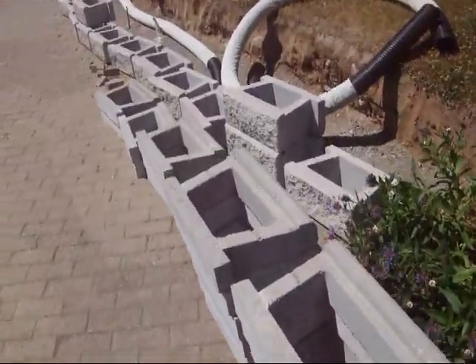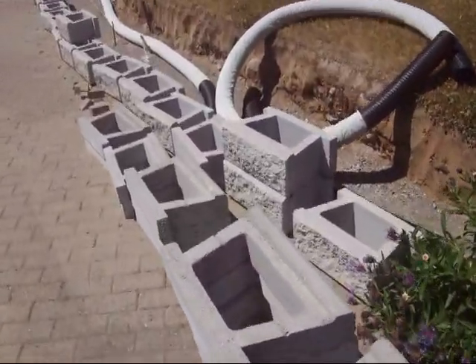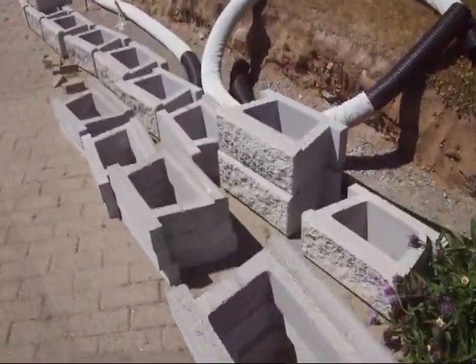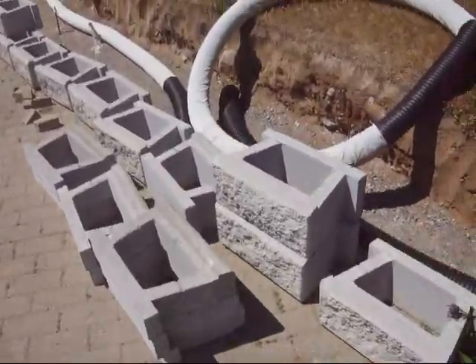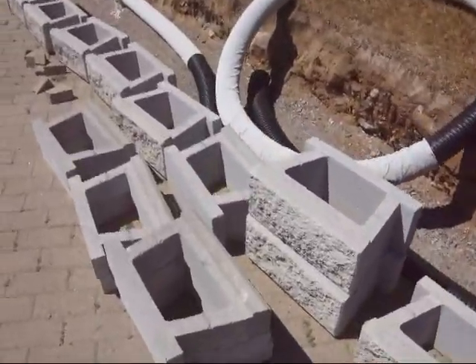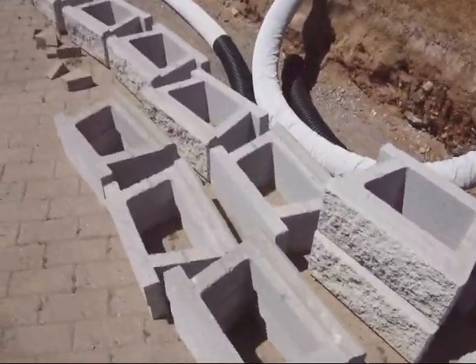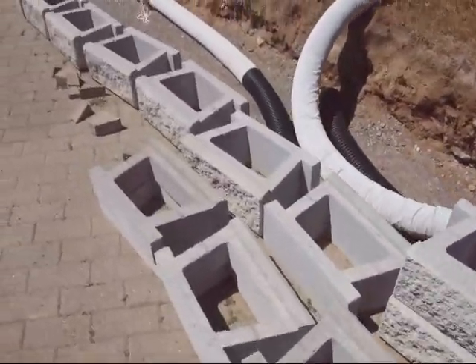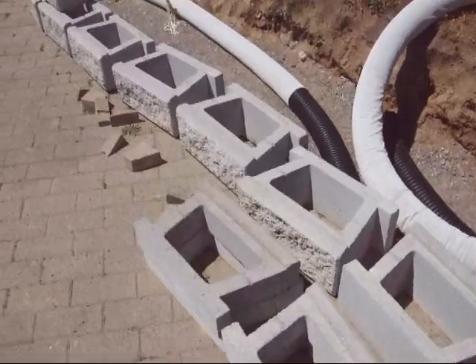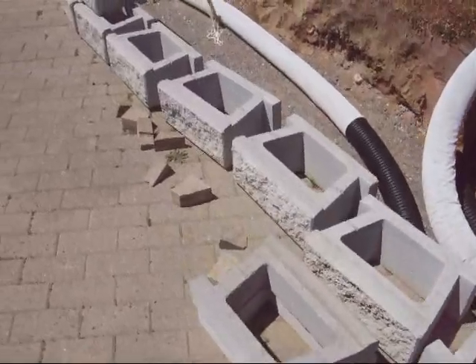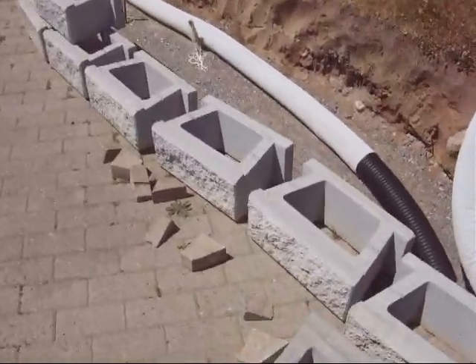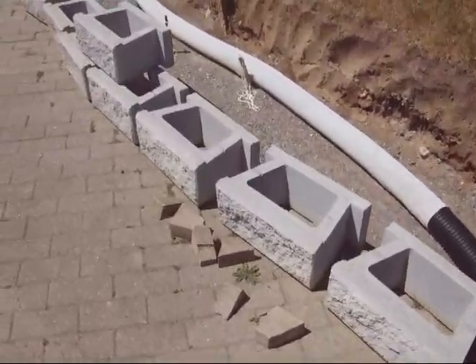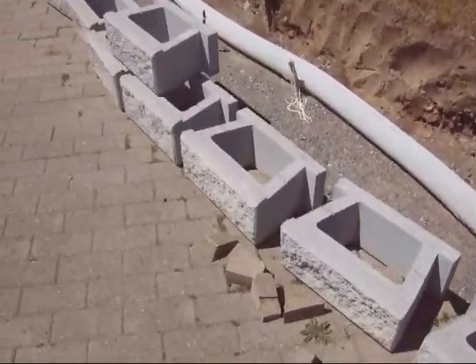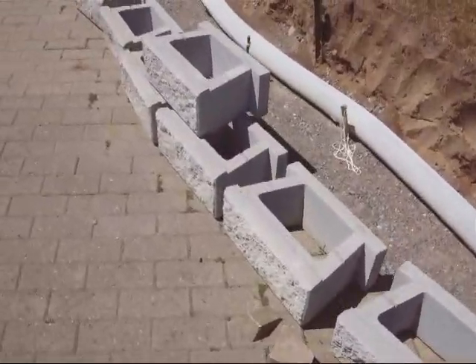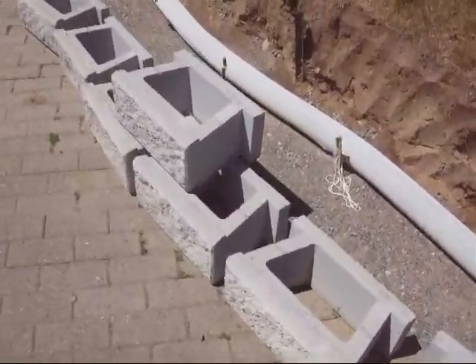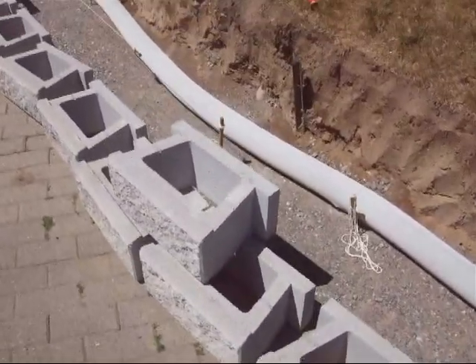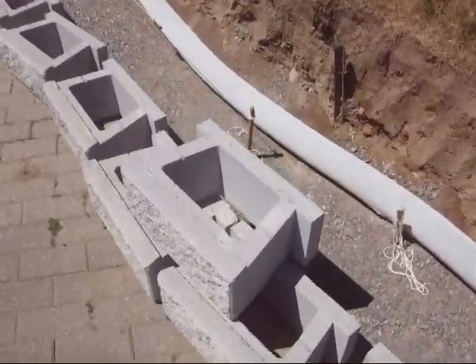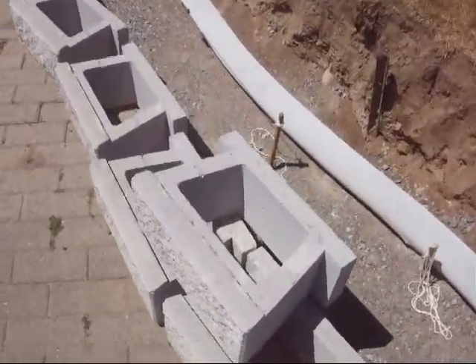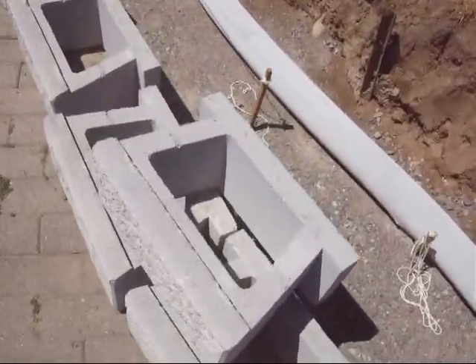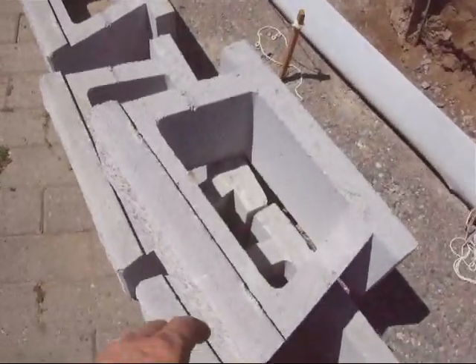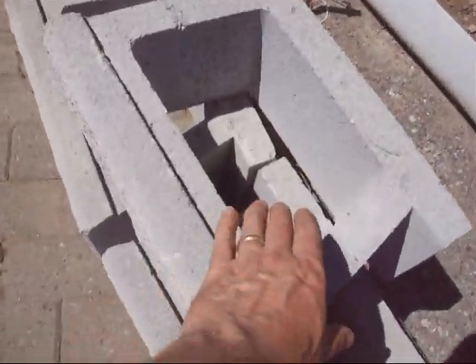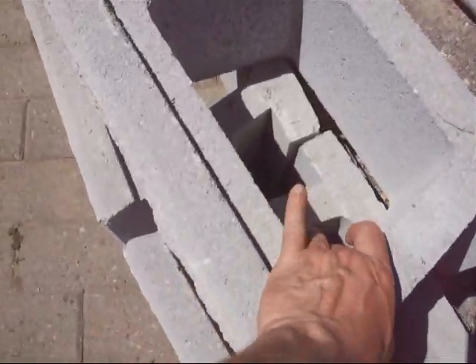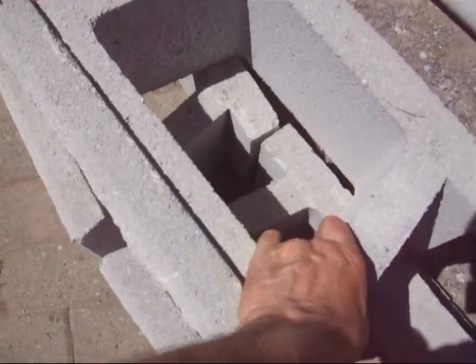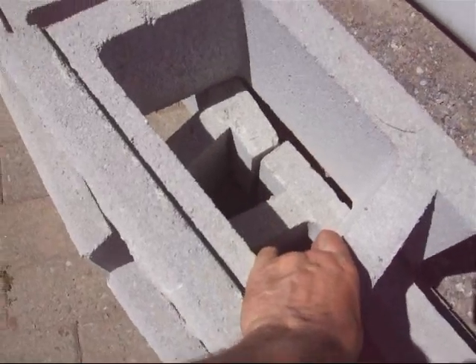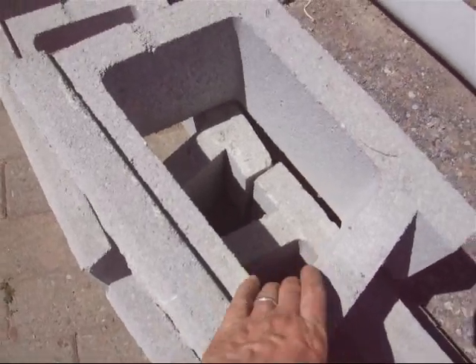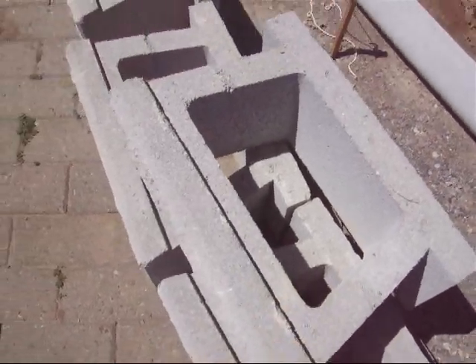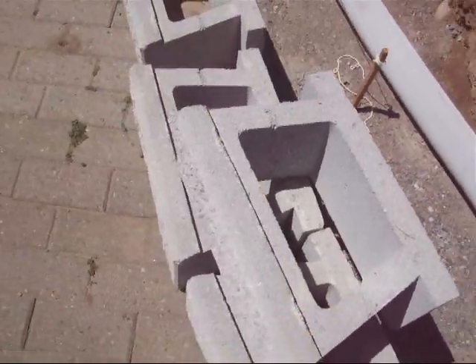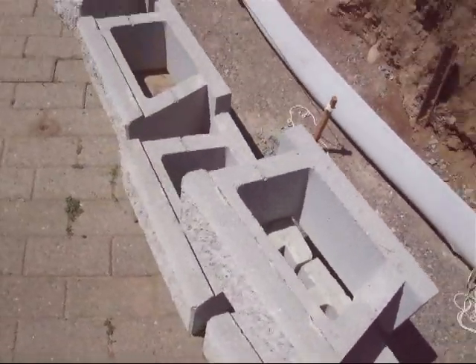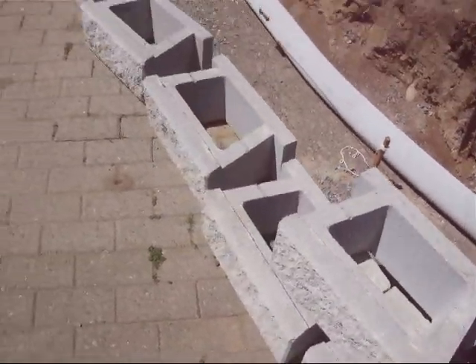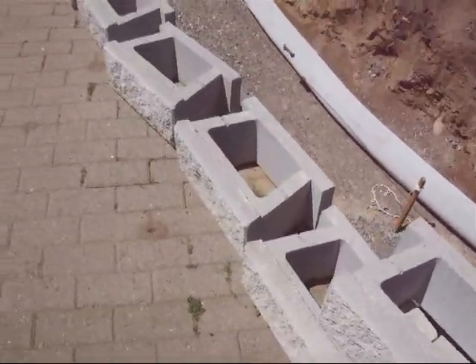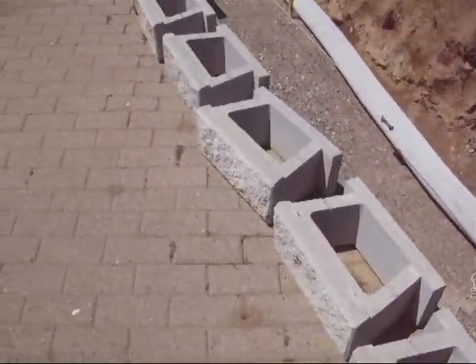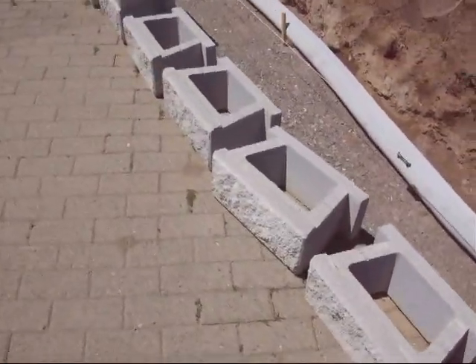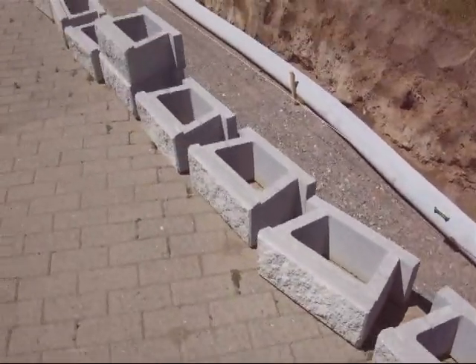The first course, of course, is not AB Block Light — it's AB Block Heavy. These suckers are 70 pounds each. You don't toss them as quickly, but nevertheless, they have to be good and put in place.